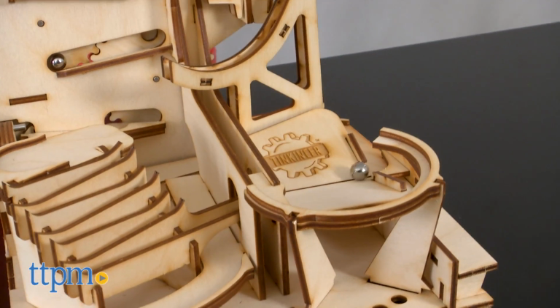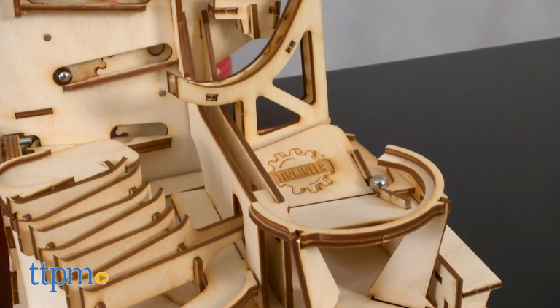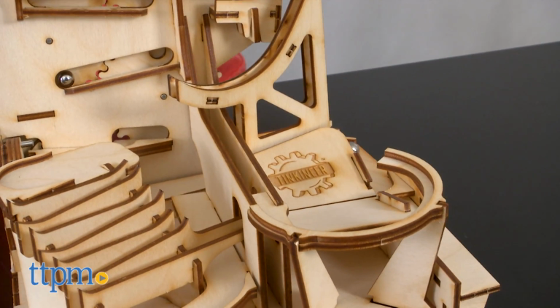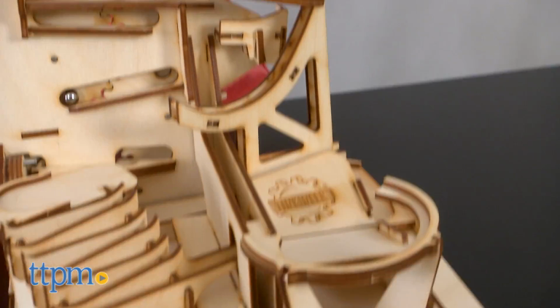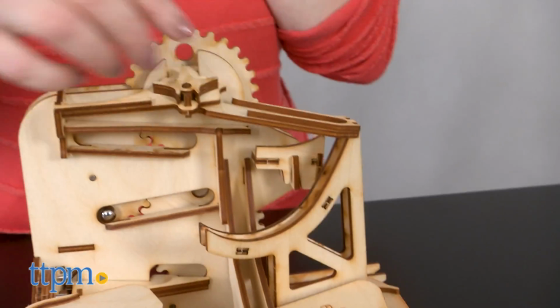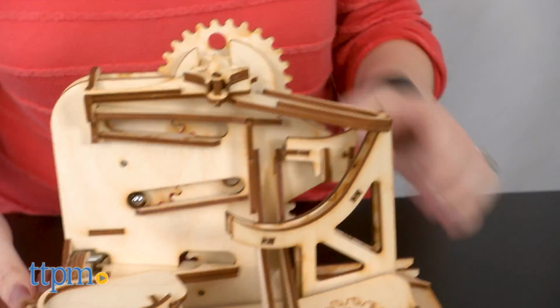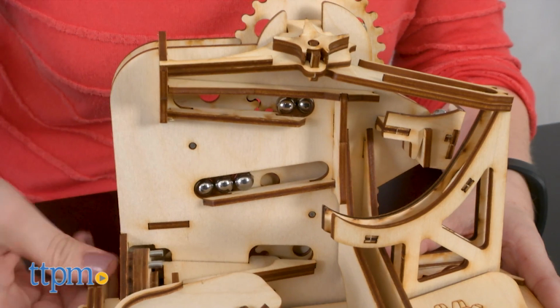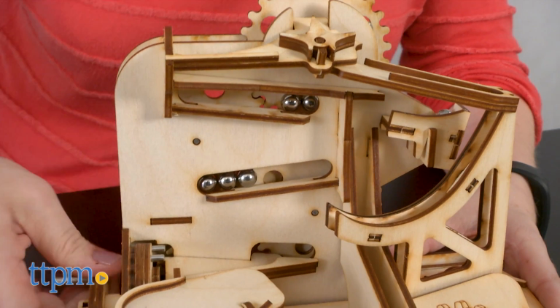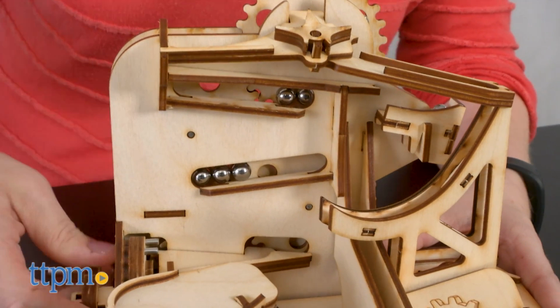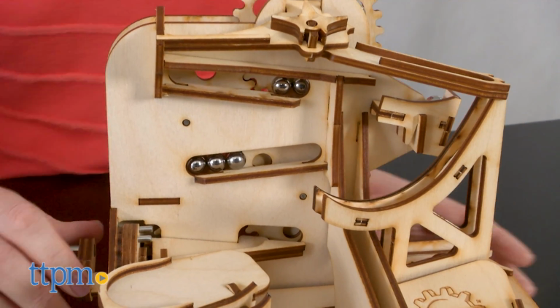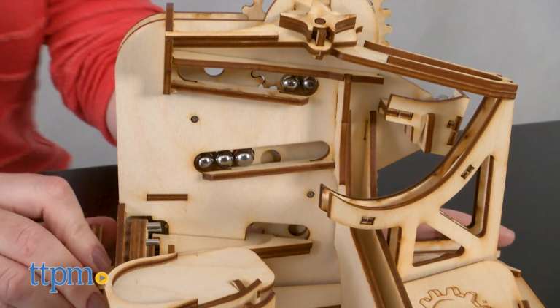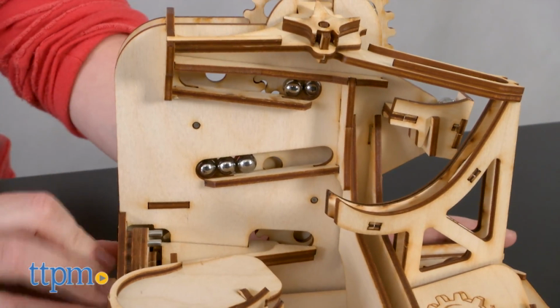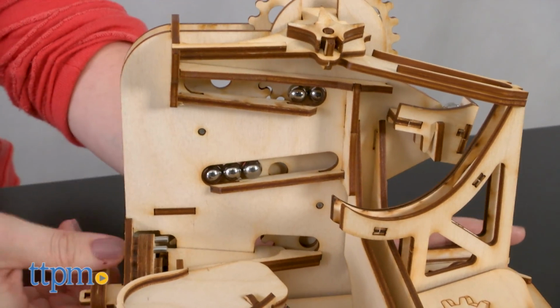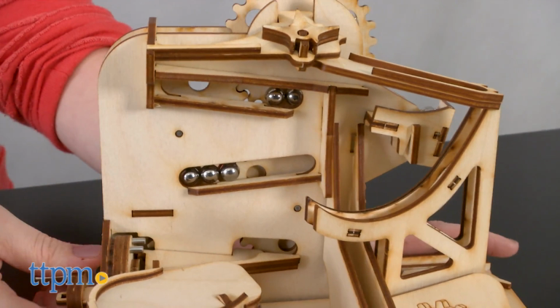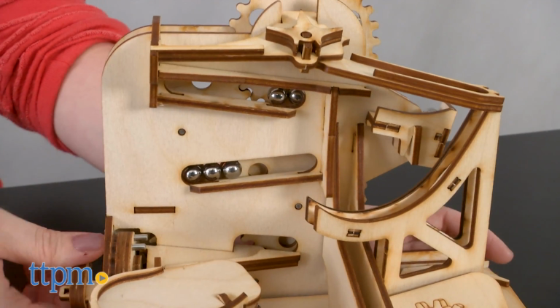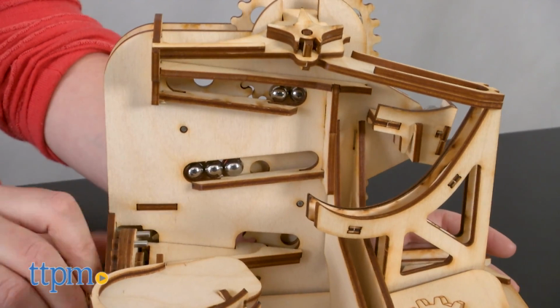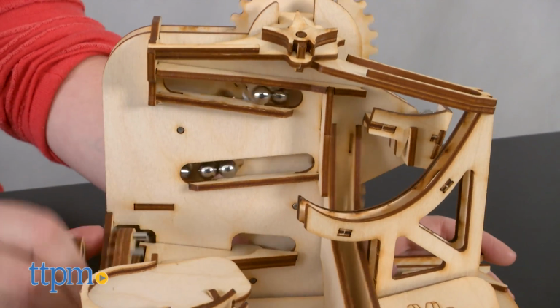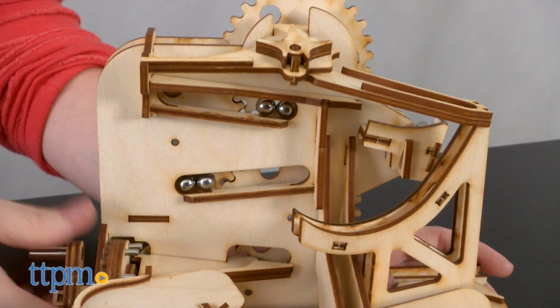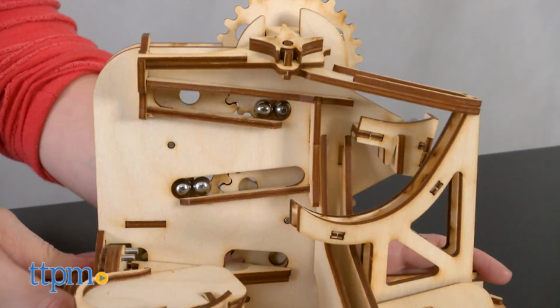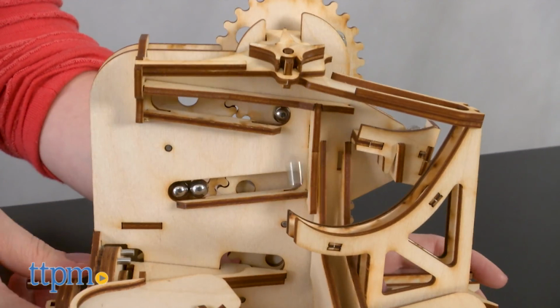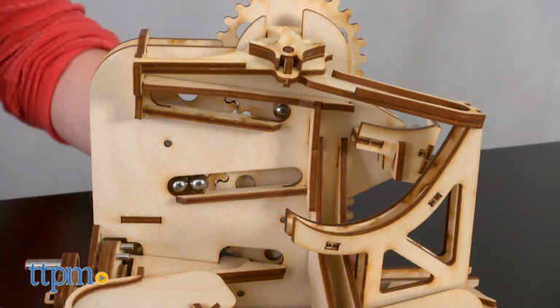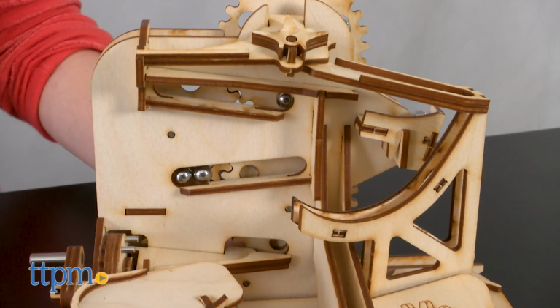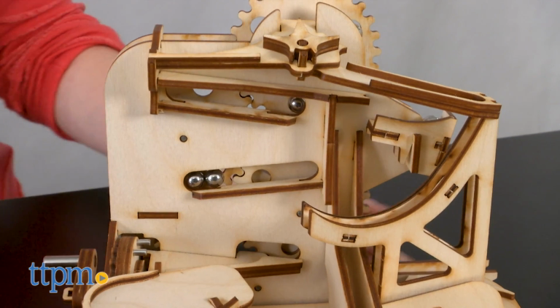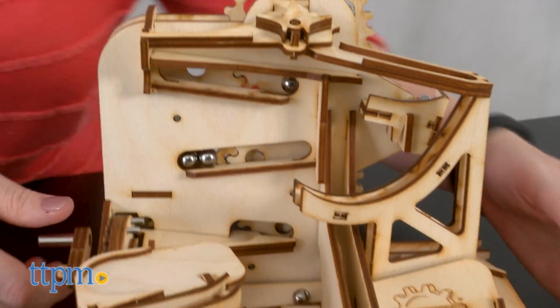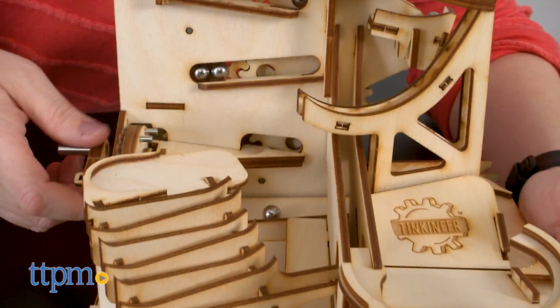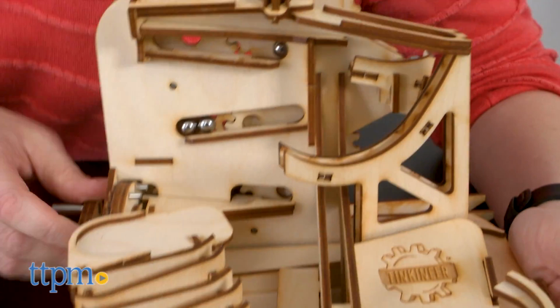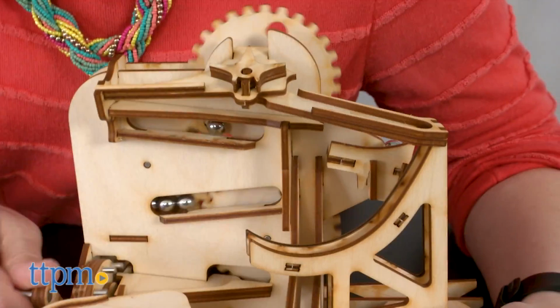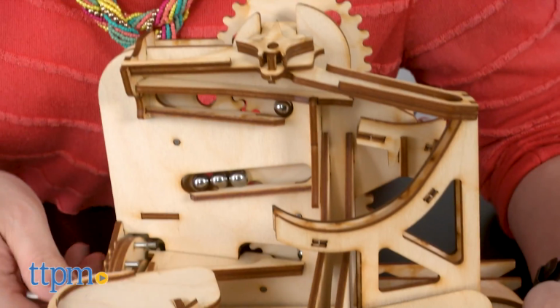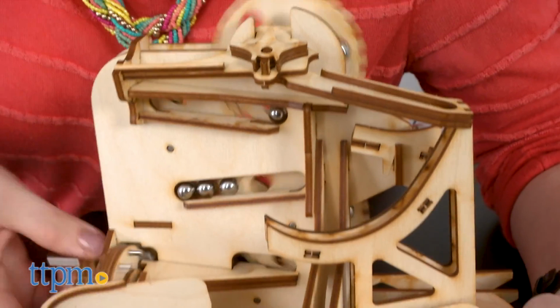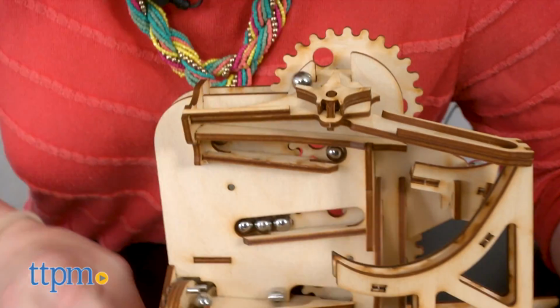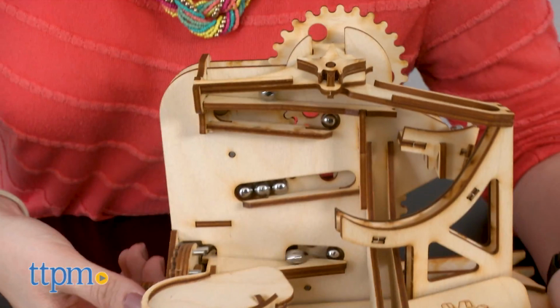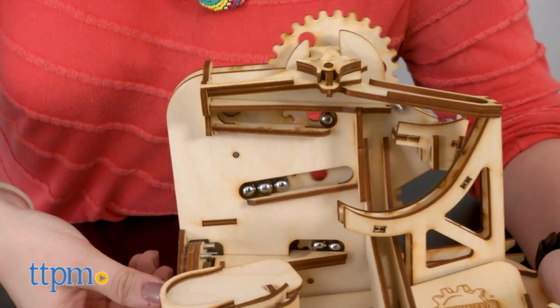We do like that the kit tries to convey some real-world physics concepts of projectile motion and centripetal force in a way that kids will understand through skateboarding, and then they can see some of those concepts in action if they can get the marble run to work.